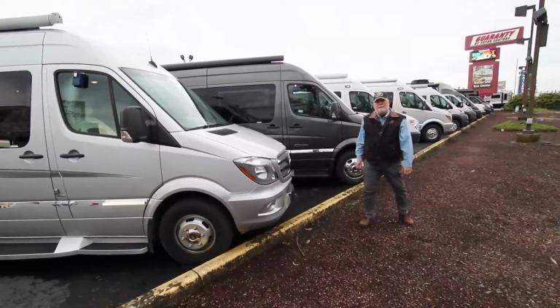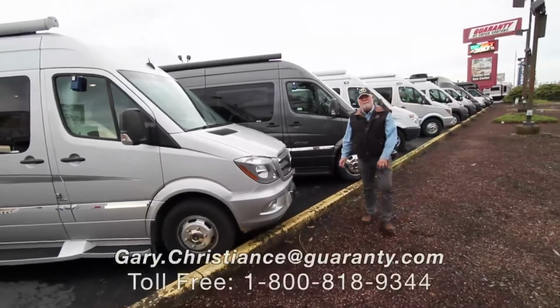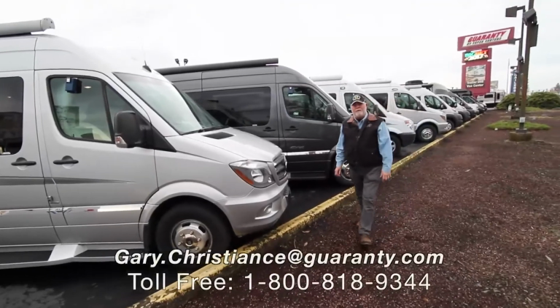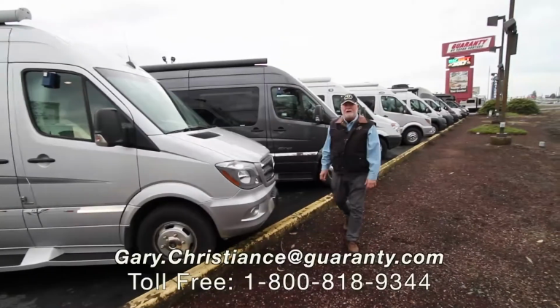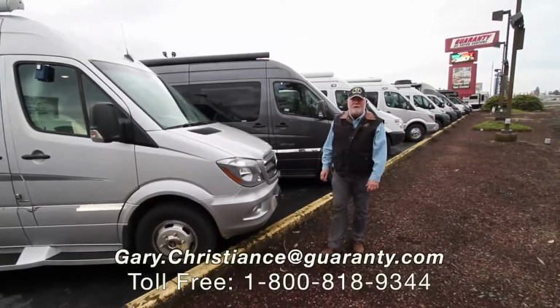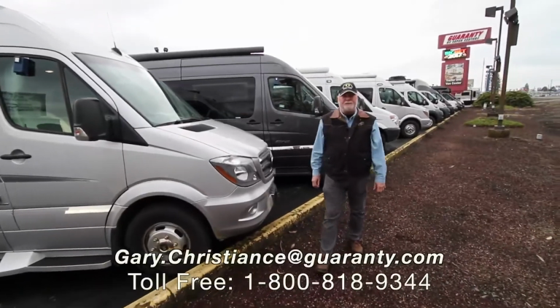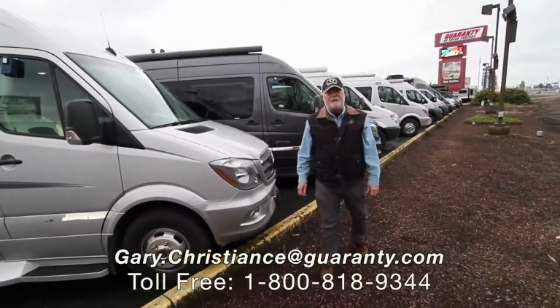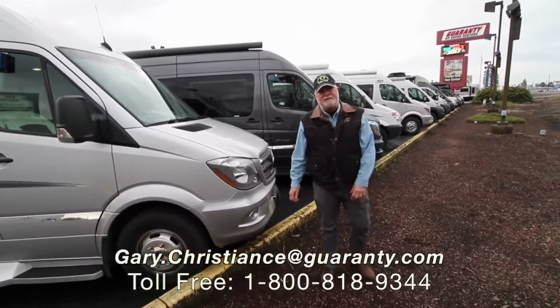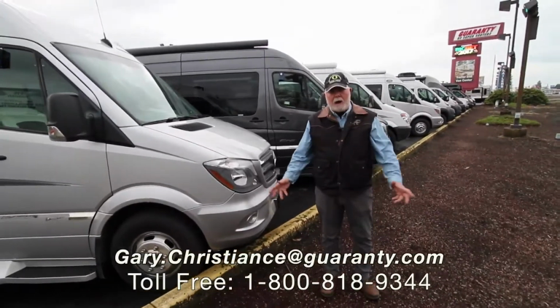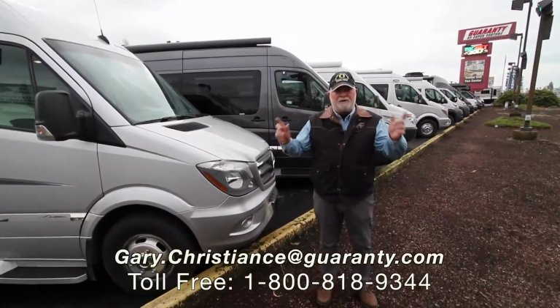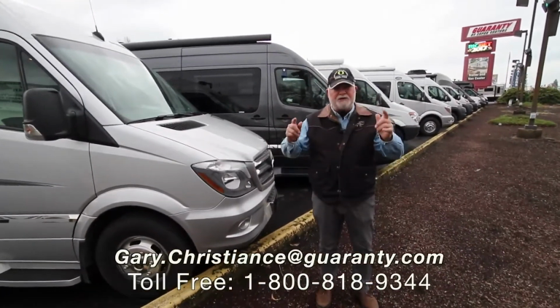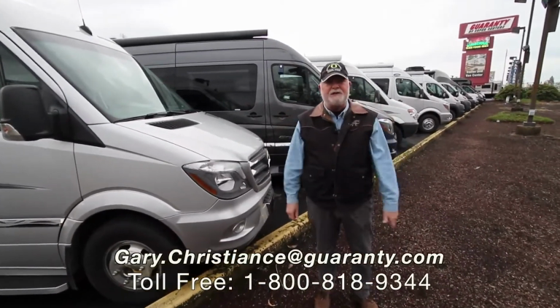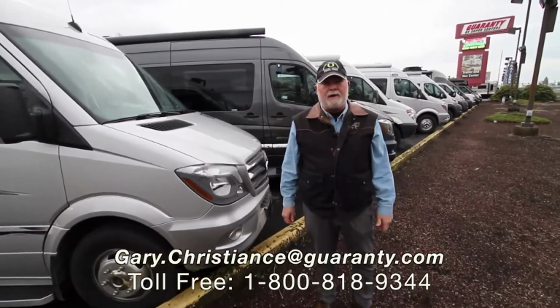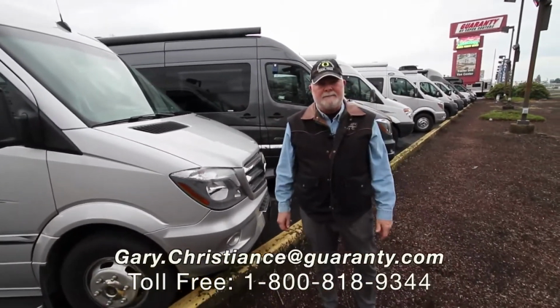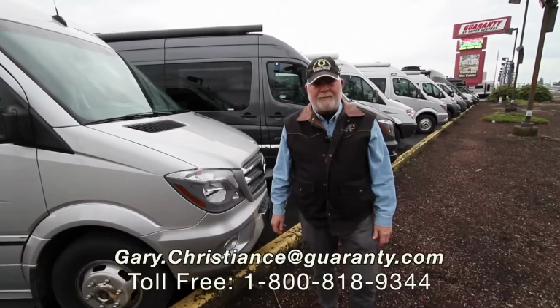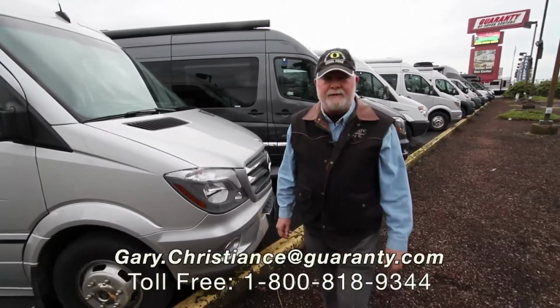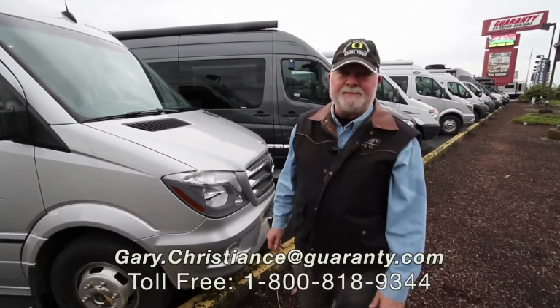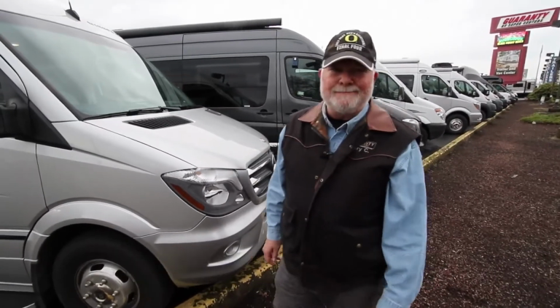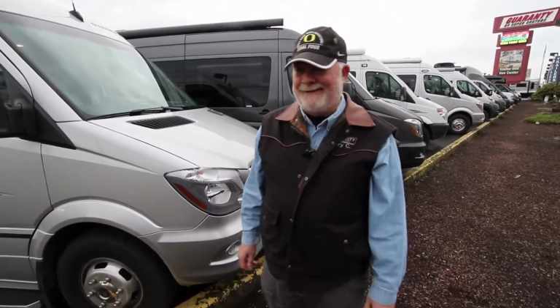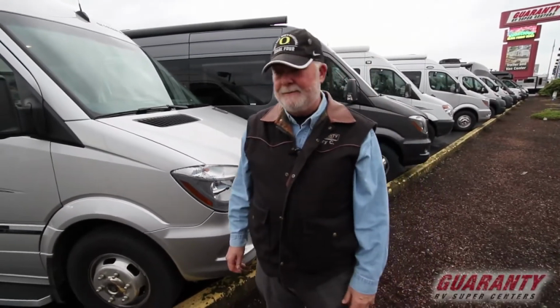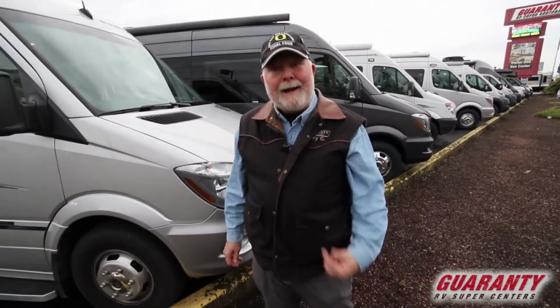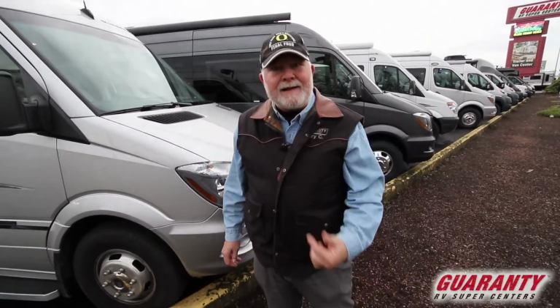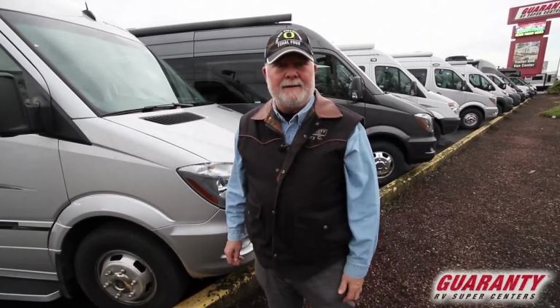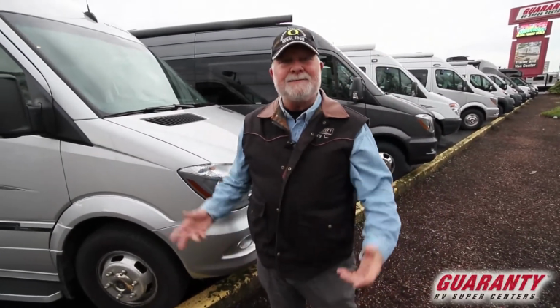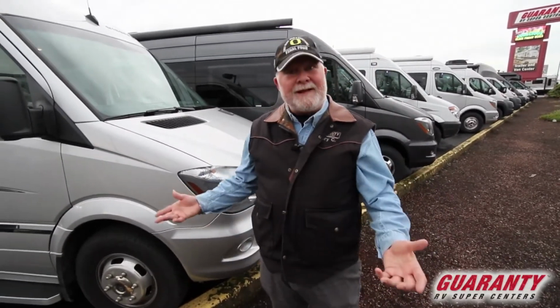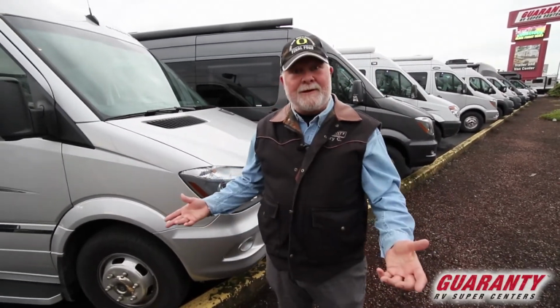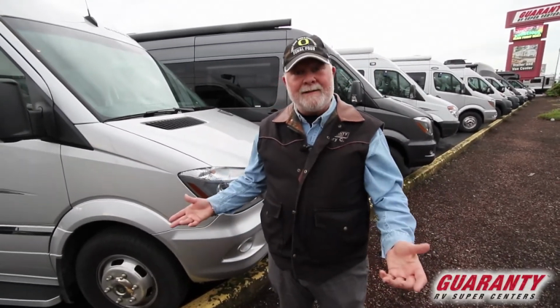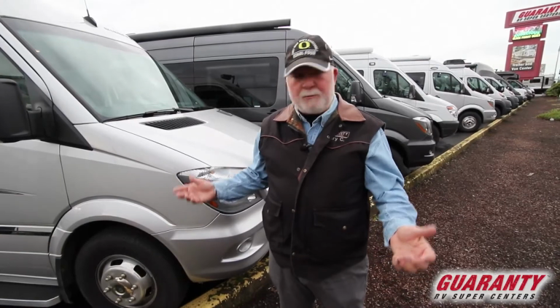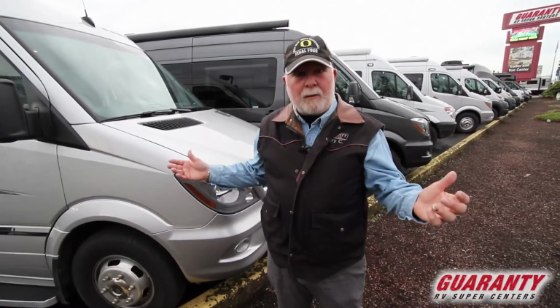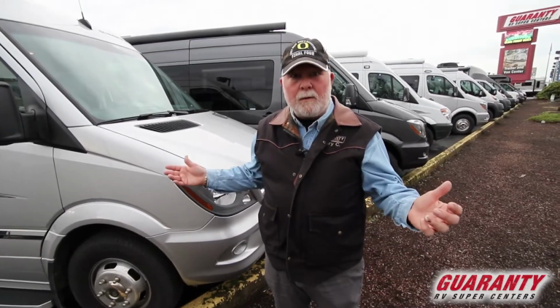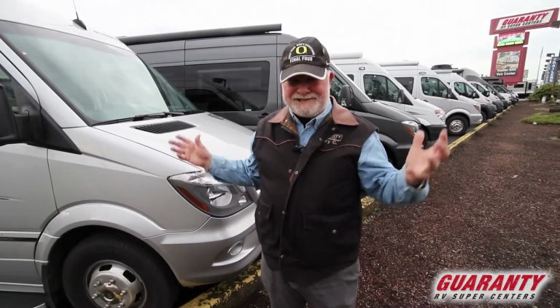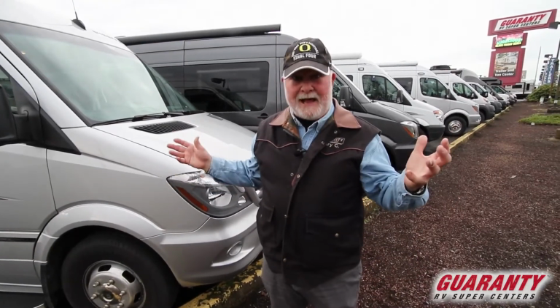Welcome to the world-famous Guaranty RV Supercenters, Junction City, Oregon. I'm Gary Christians, but I'm a van guy. I got more vans for you today — we're on a roll, let's not stop.